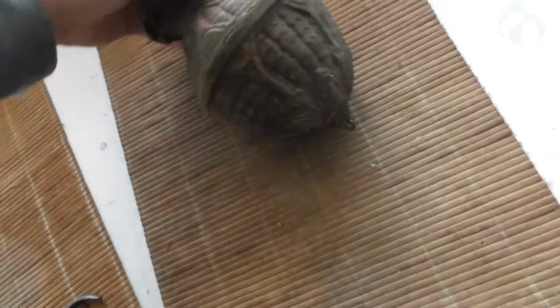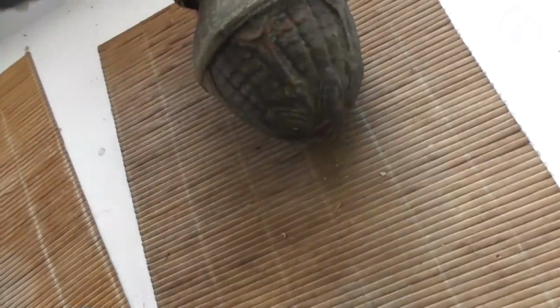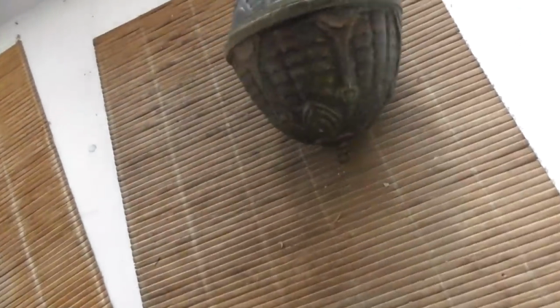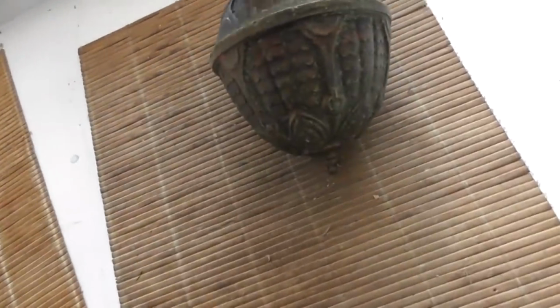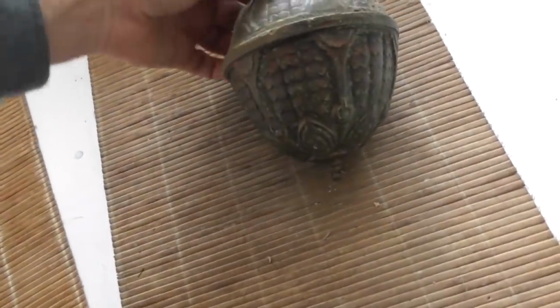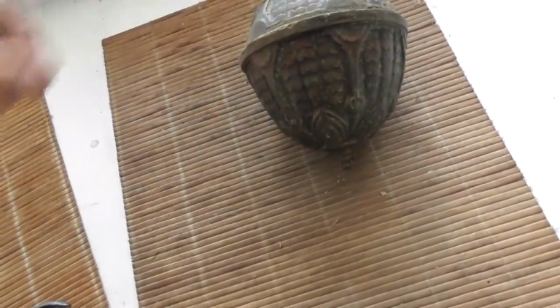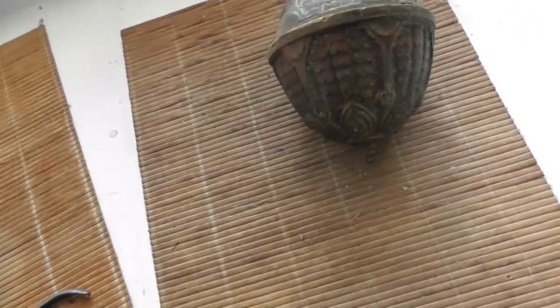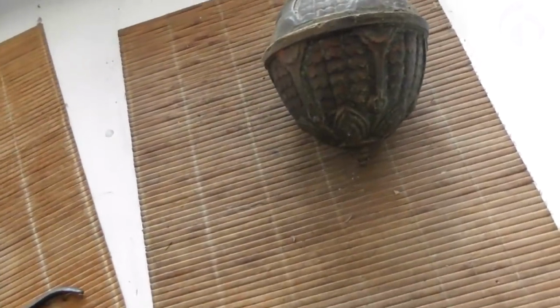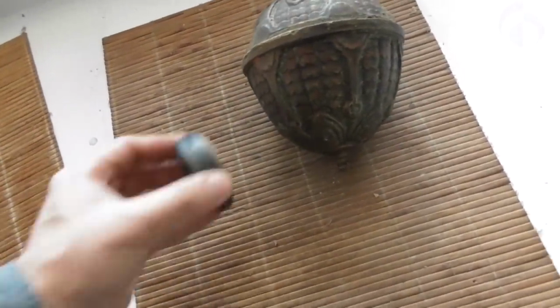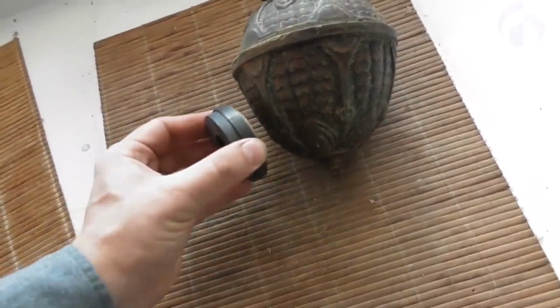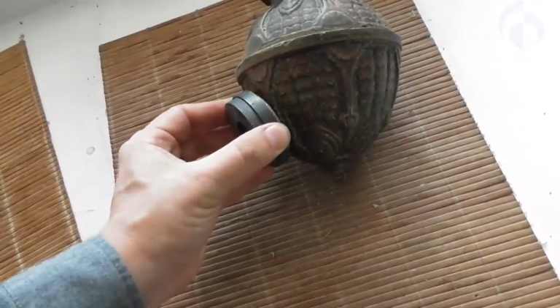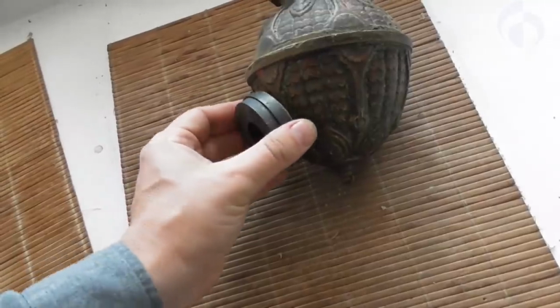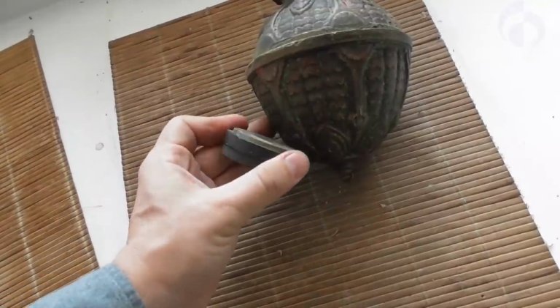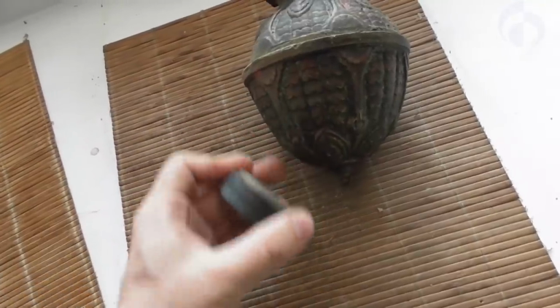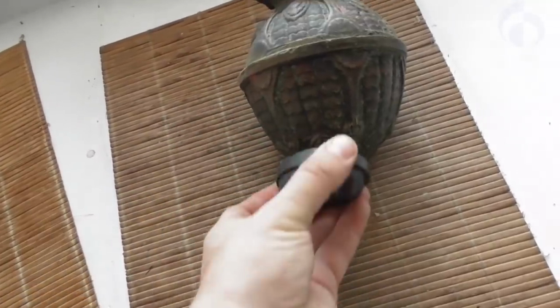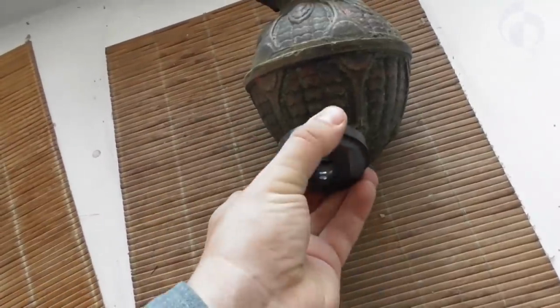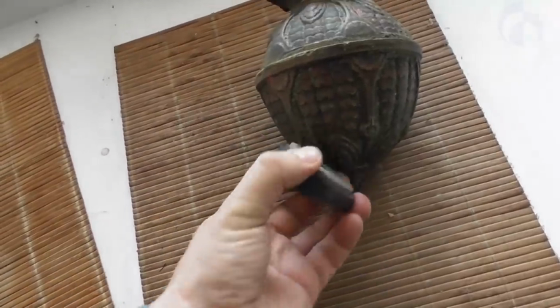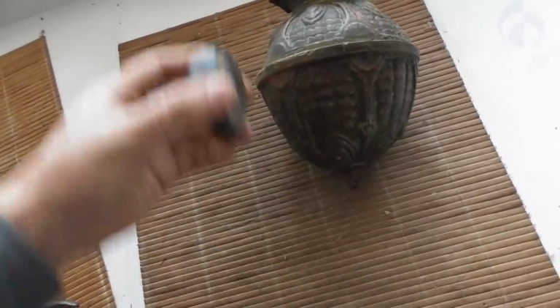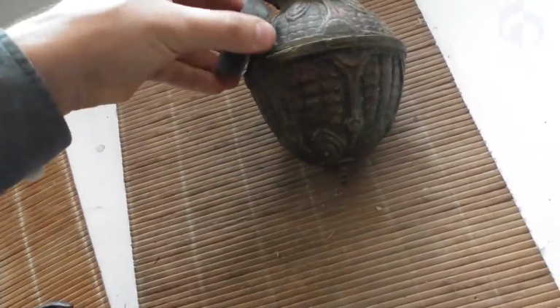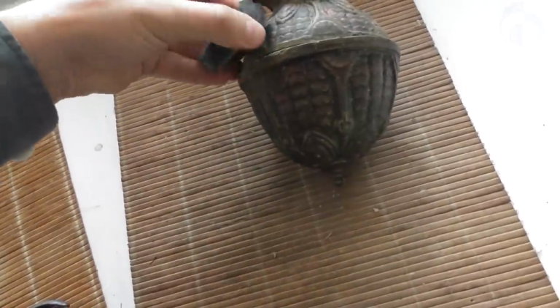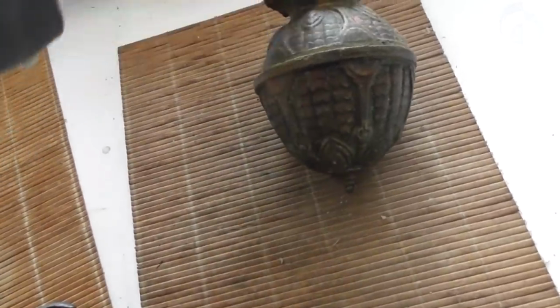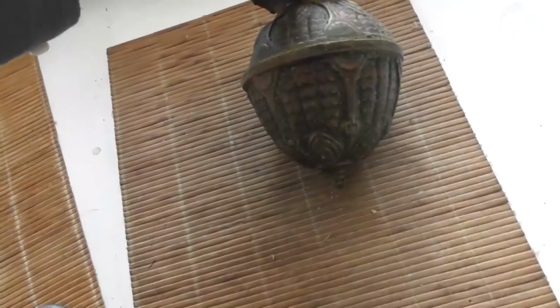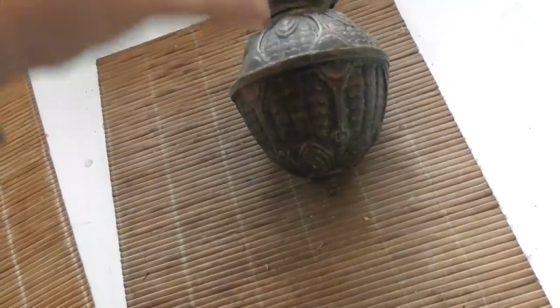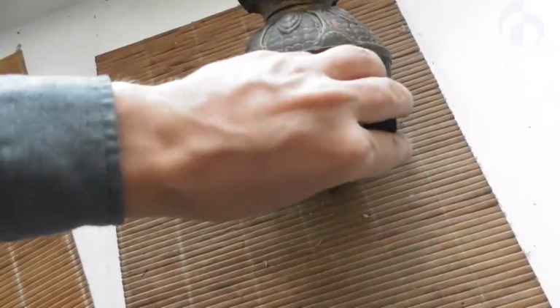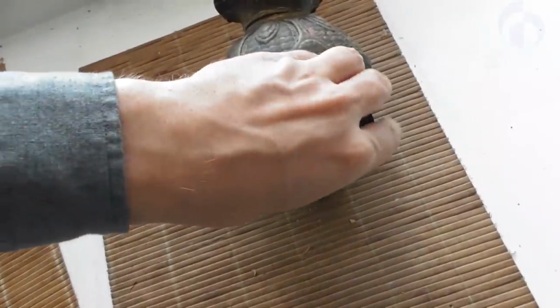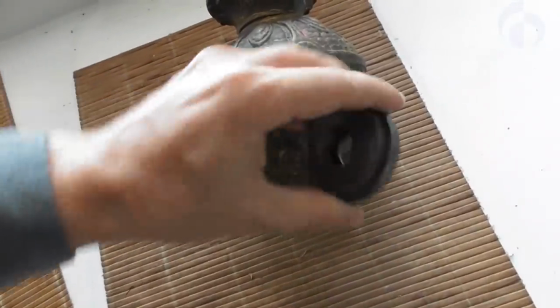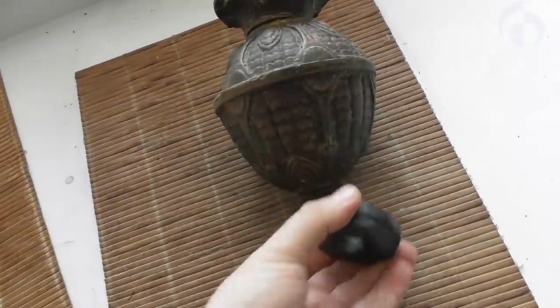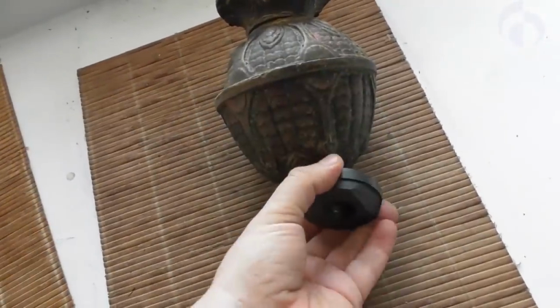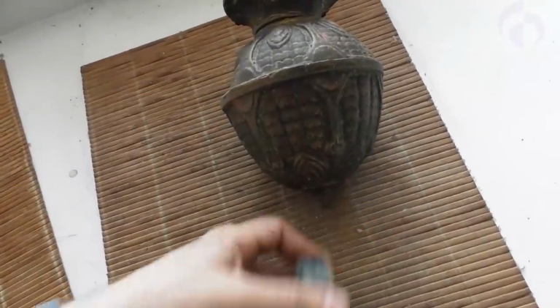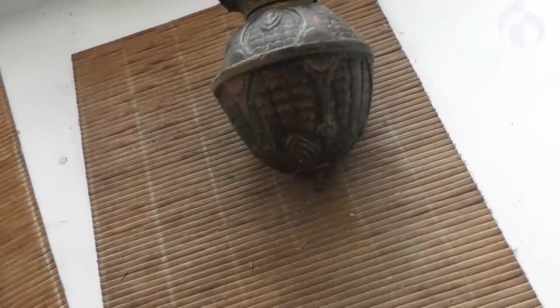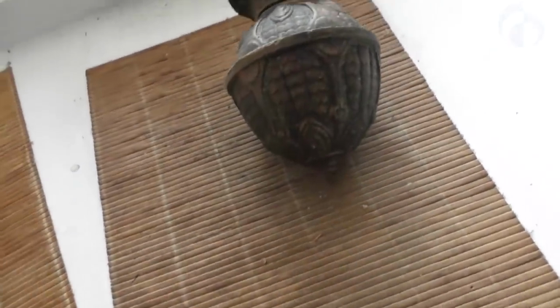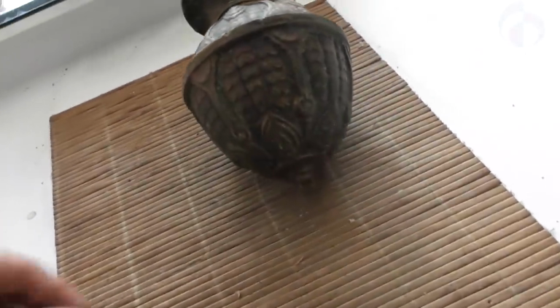Why am I so interested? Because it's not simply a counterweight — it's magnetic, definitely. And I'm going to show you why I am so interested. Let's try to take a look at what is inside.